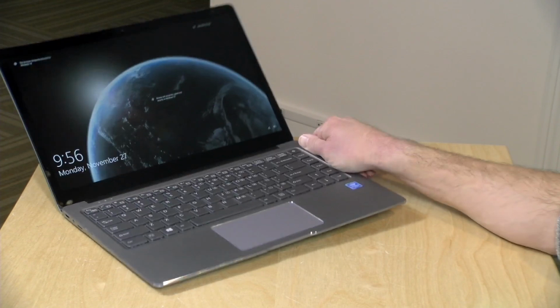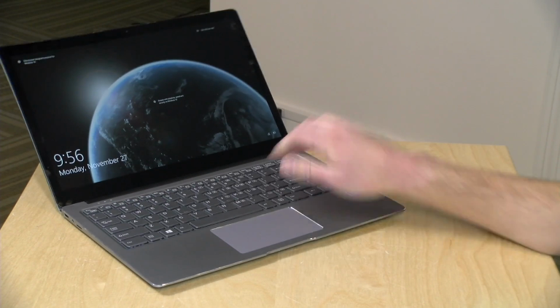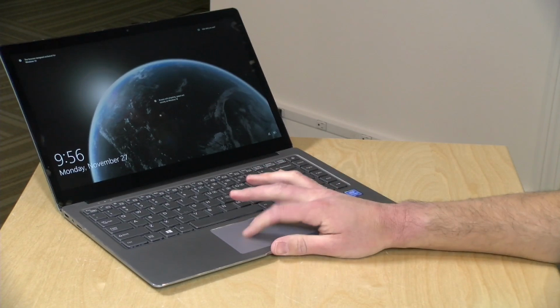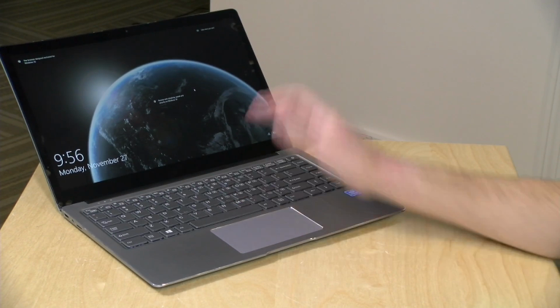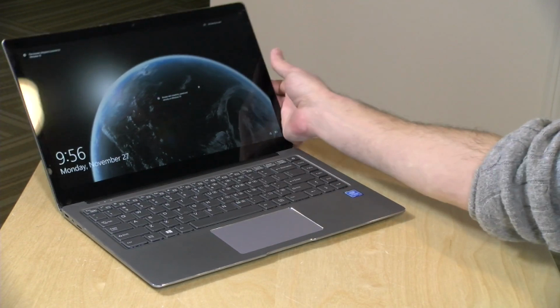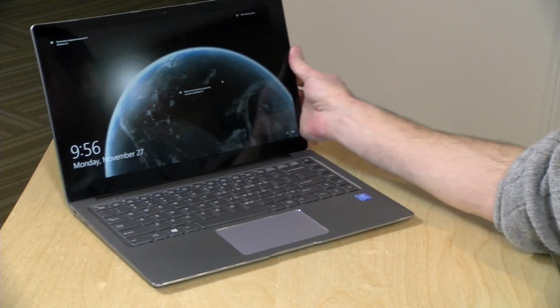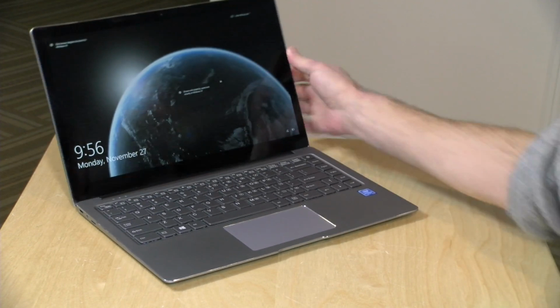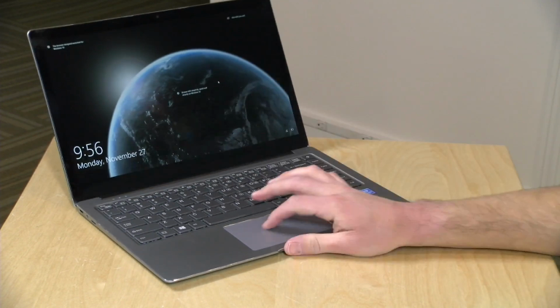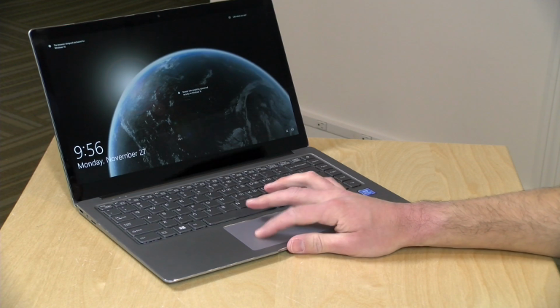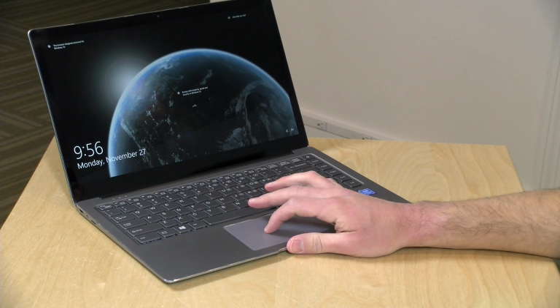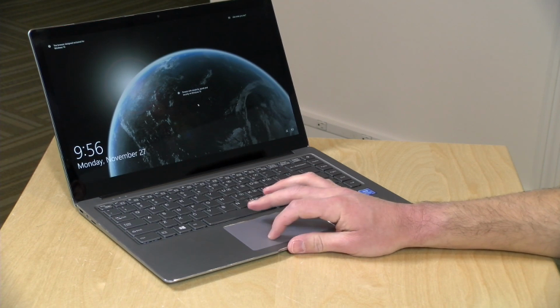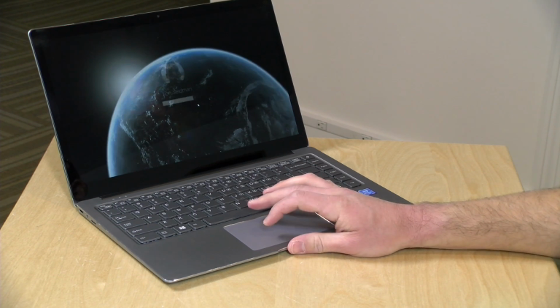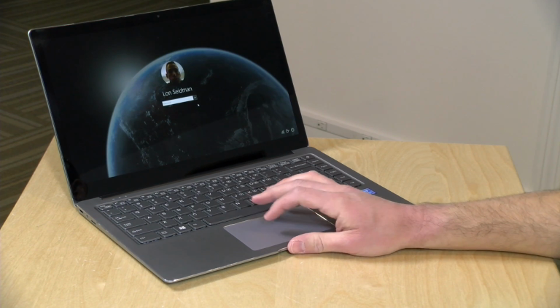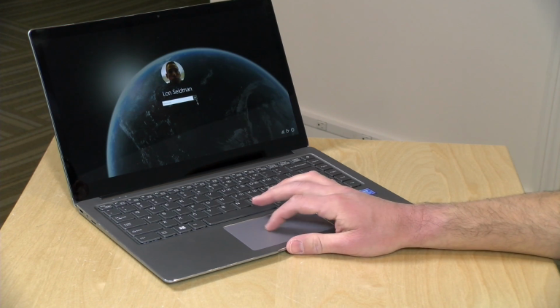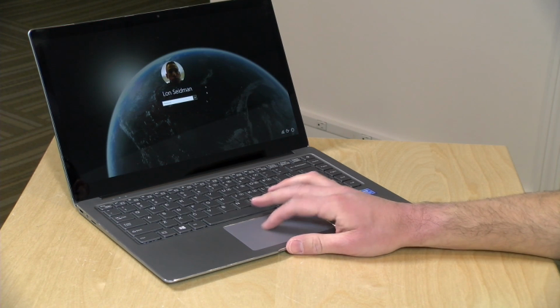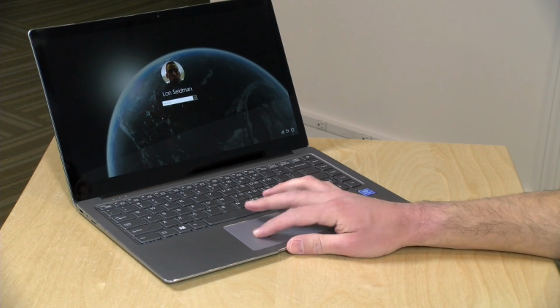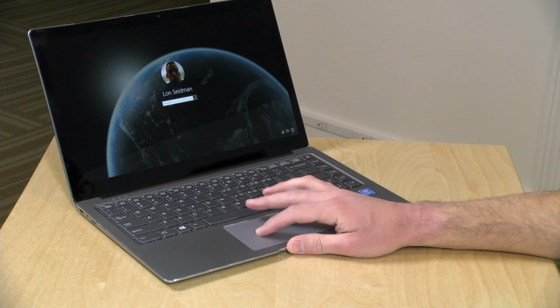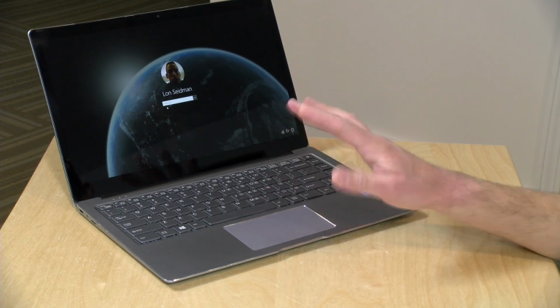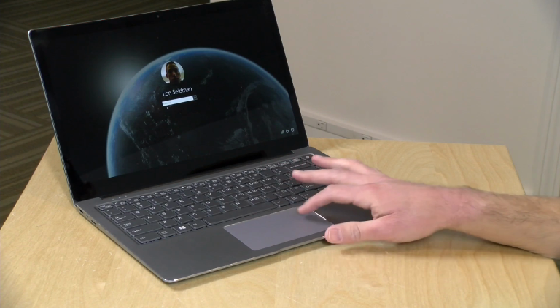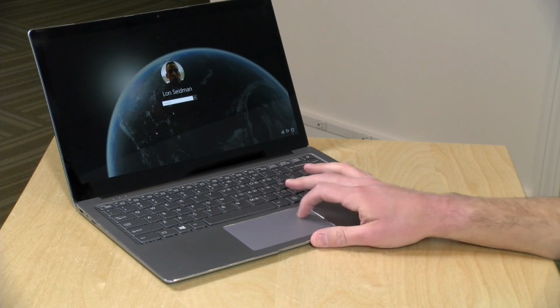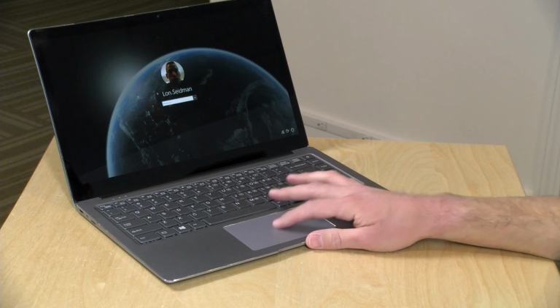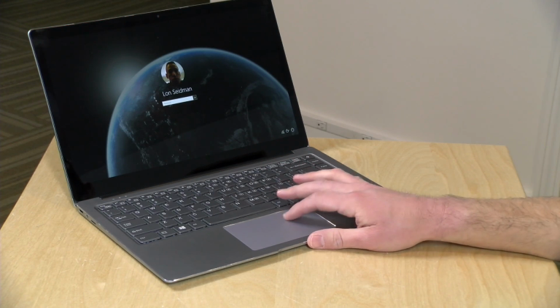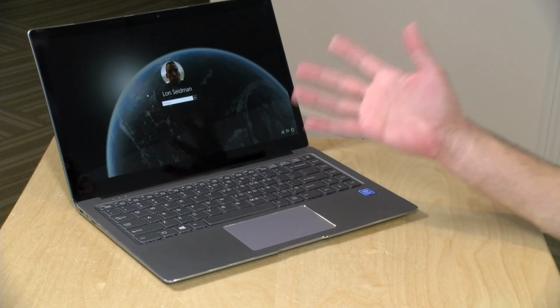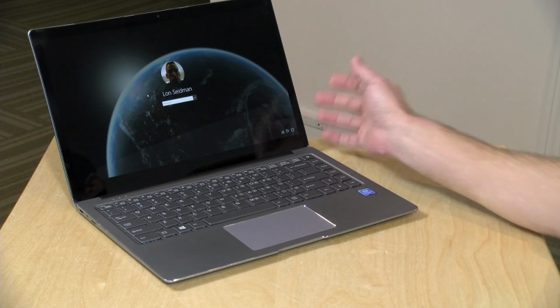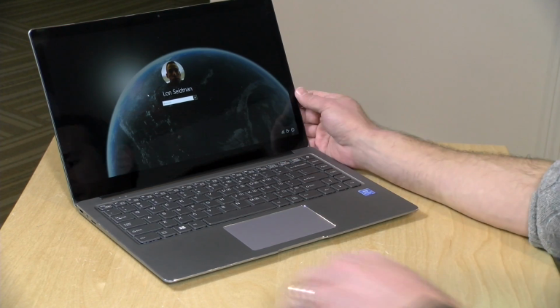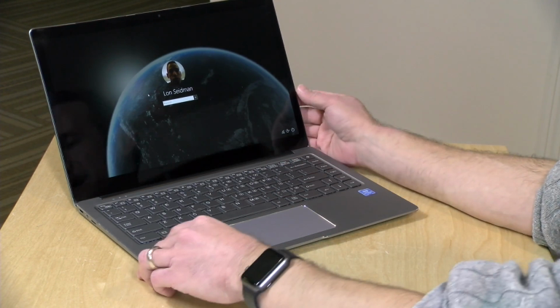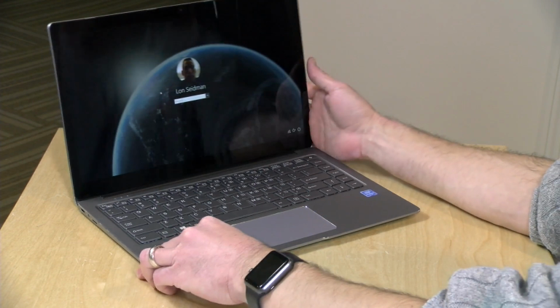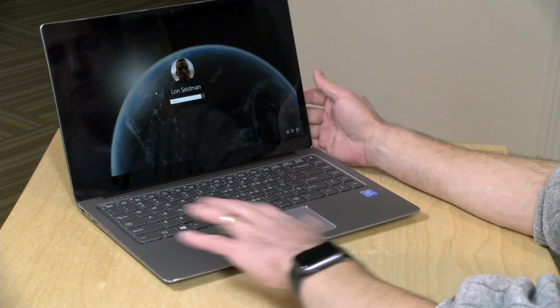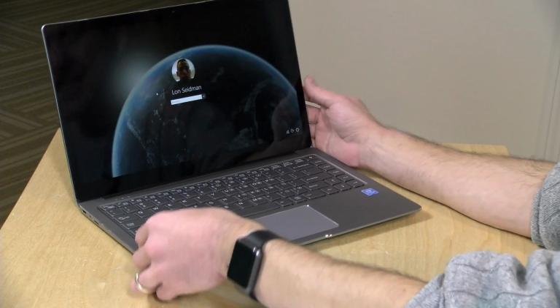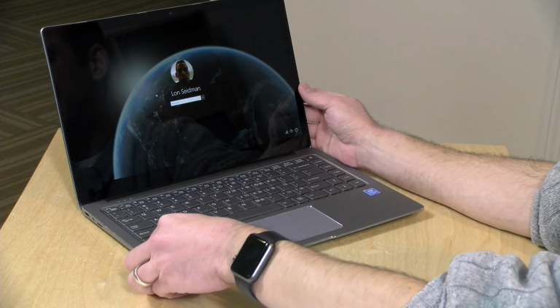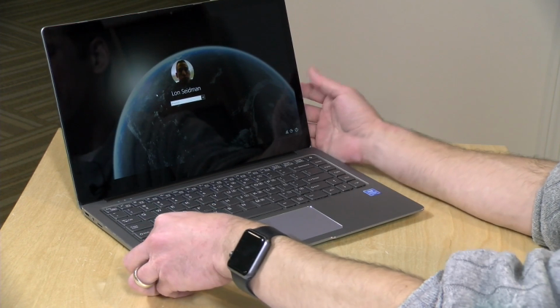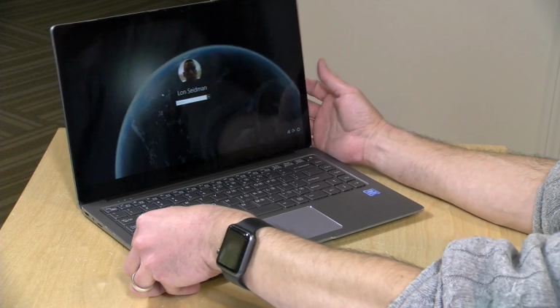The trackpad looks nice, but it doesn't track as well as I'd like and doesn't feel very accurate. It does have a very firm click to it, which is nice, but by and large I haven't been crazy about the trackpad. It's usable, but I've seen better out there, and this one certainly is not among the best.